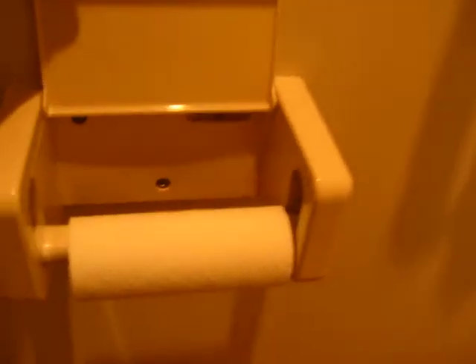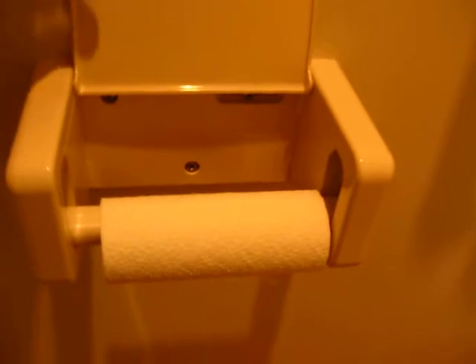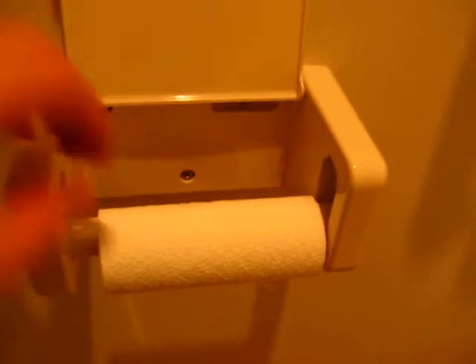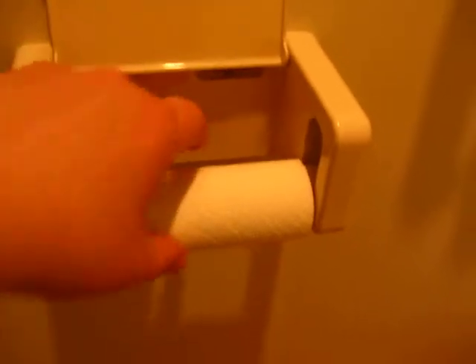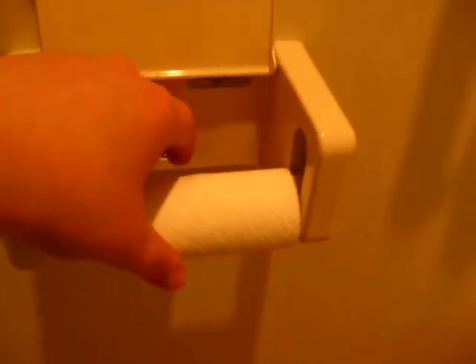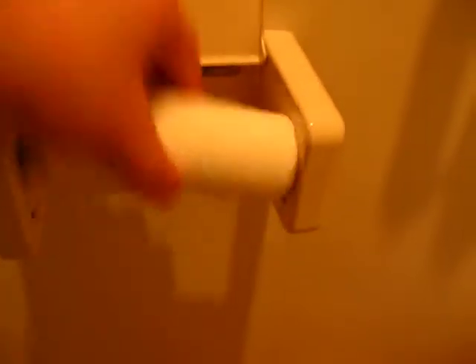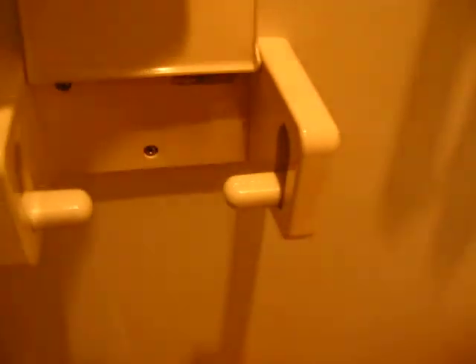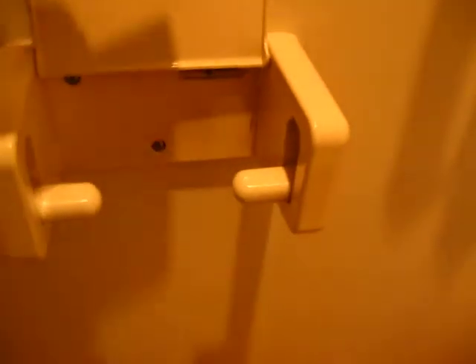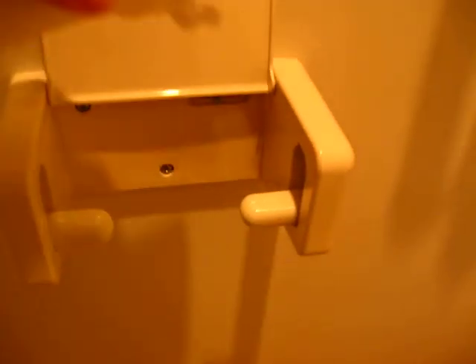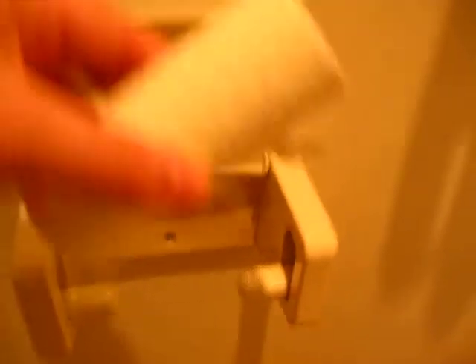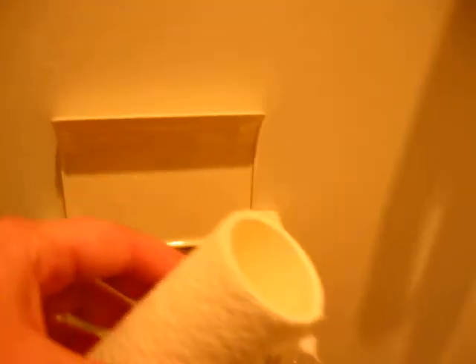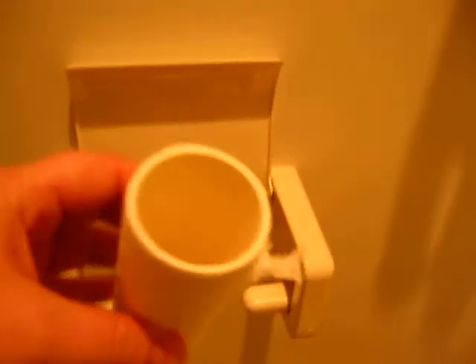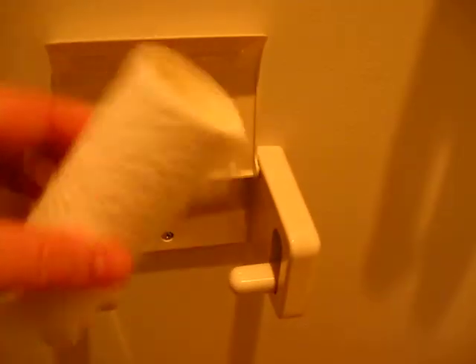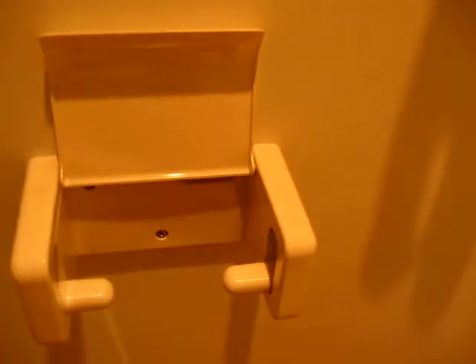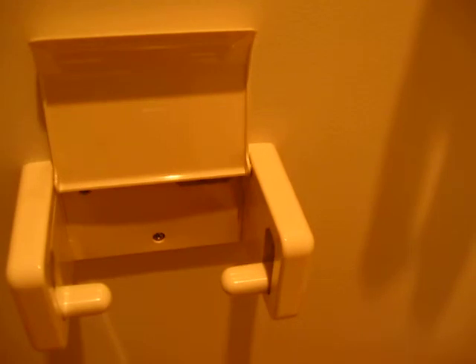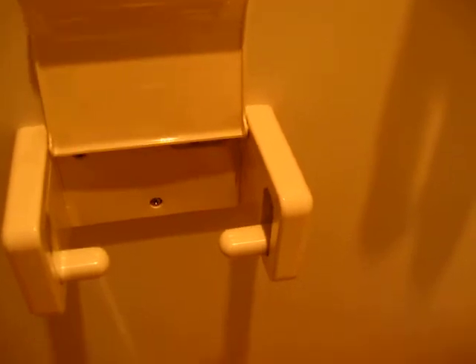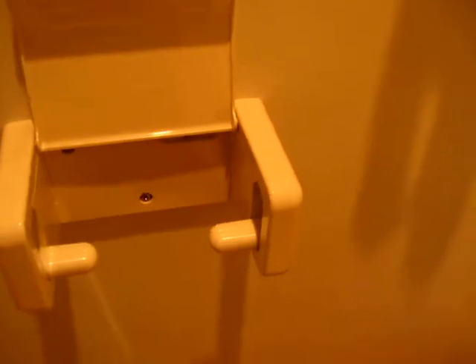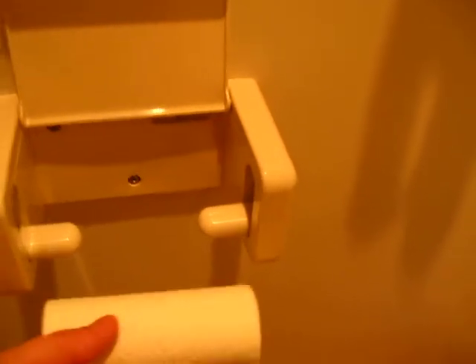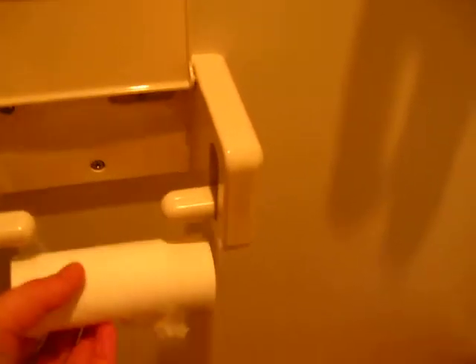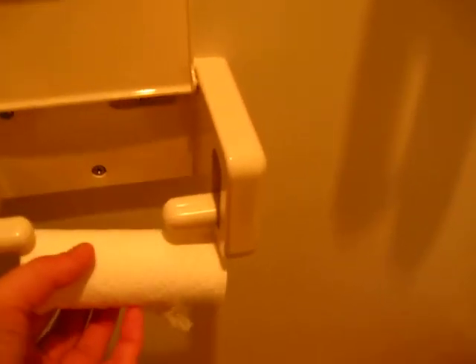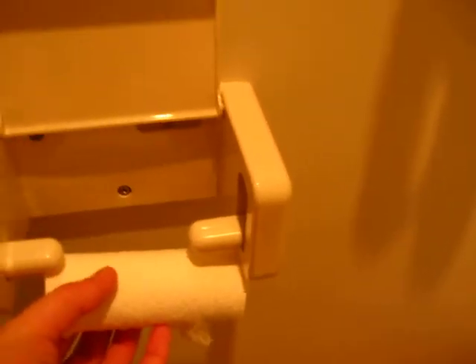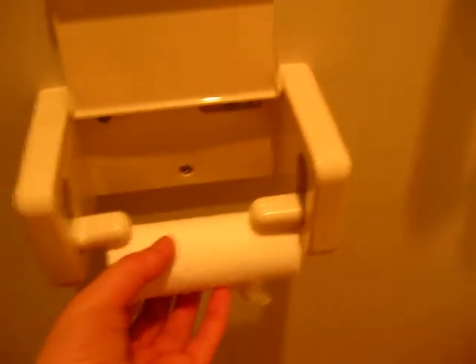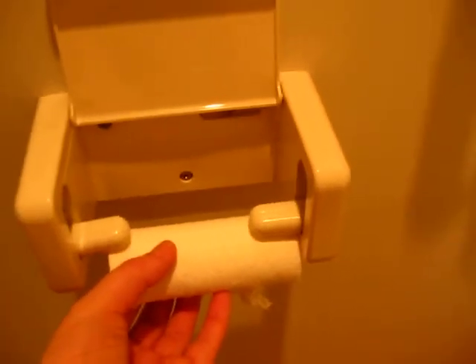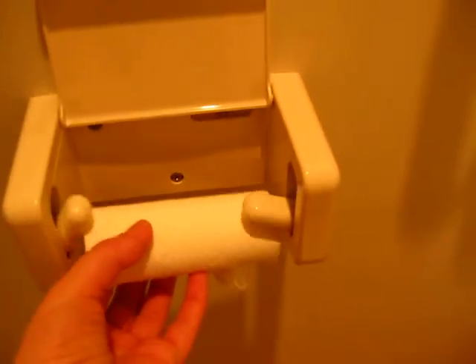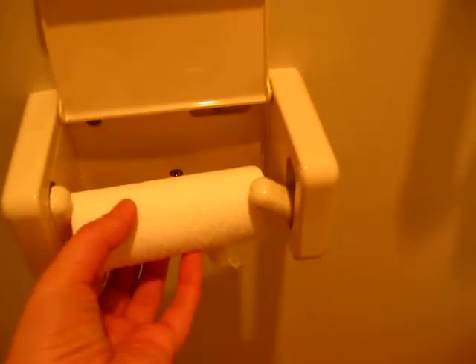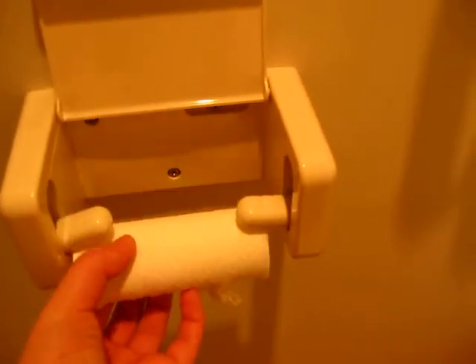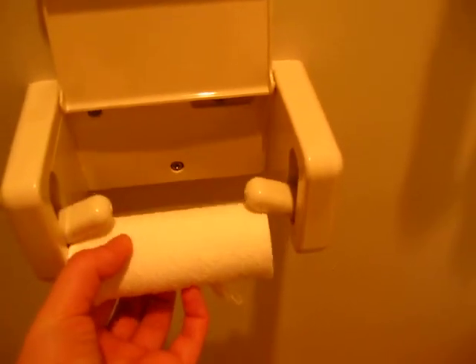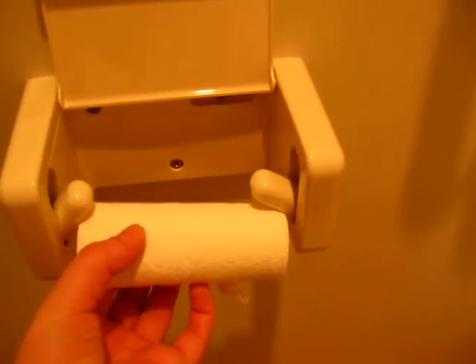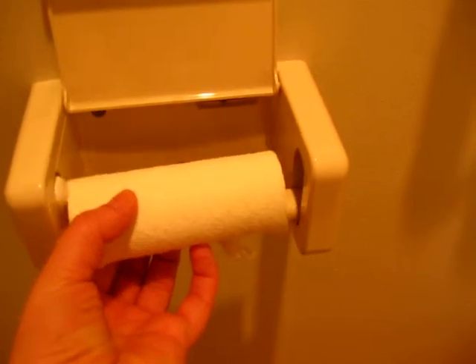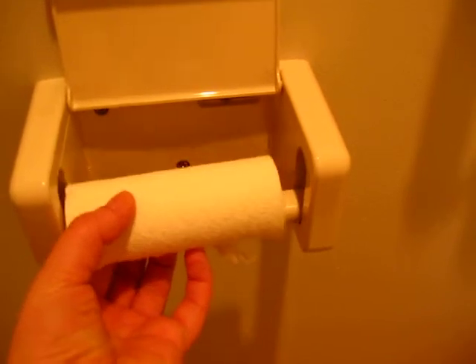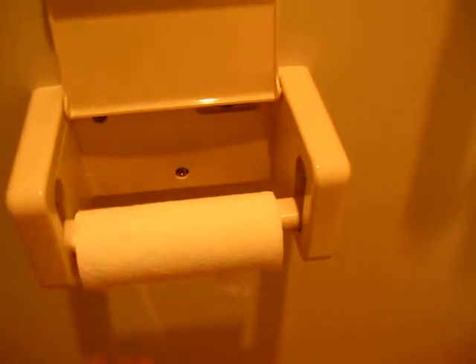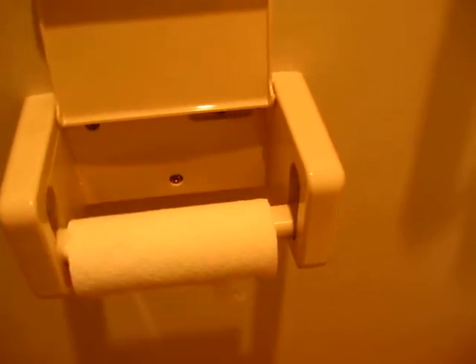You just lift this up and you lift it up. That was so easy. And this is how you put the new roll in. Like that.